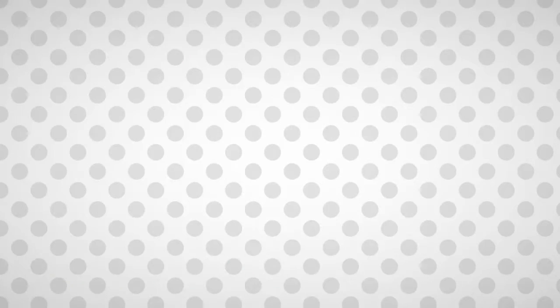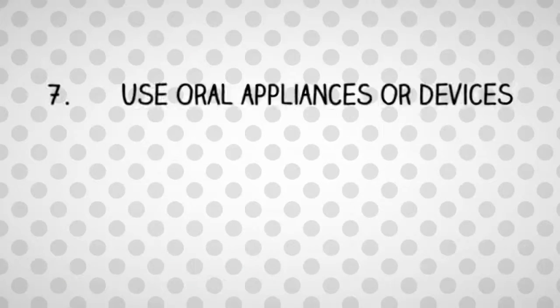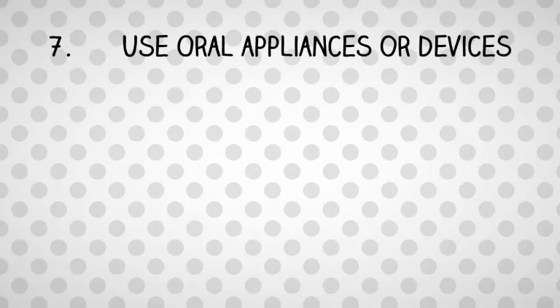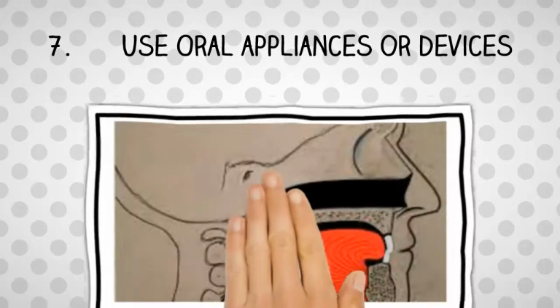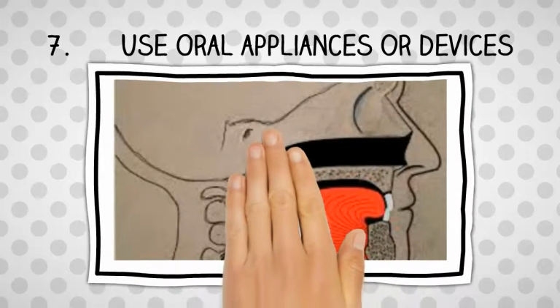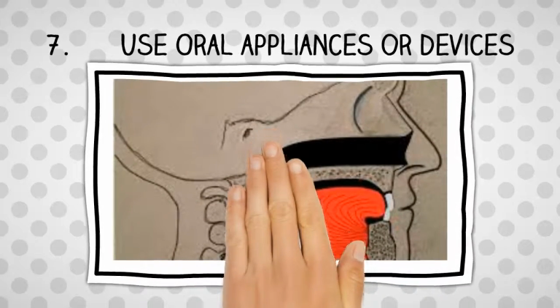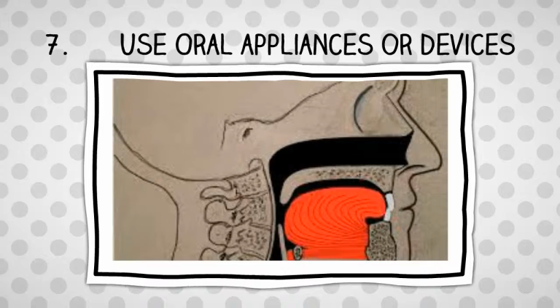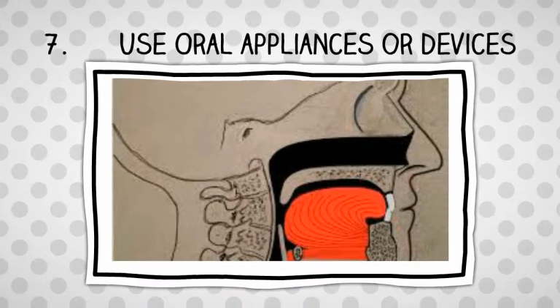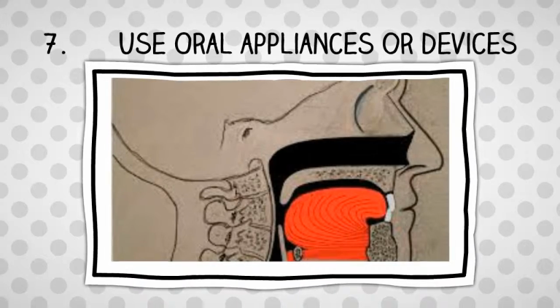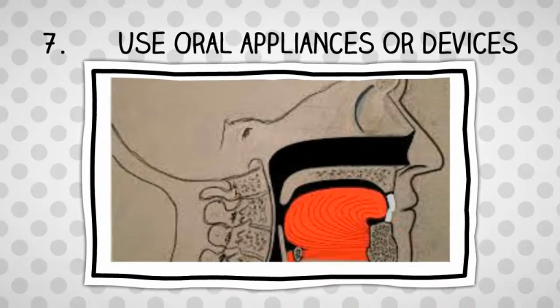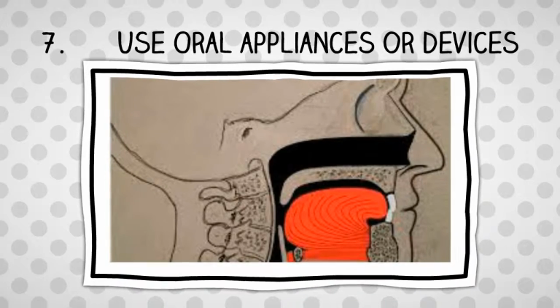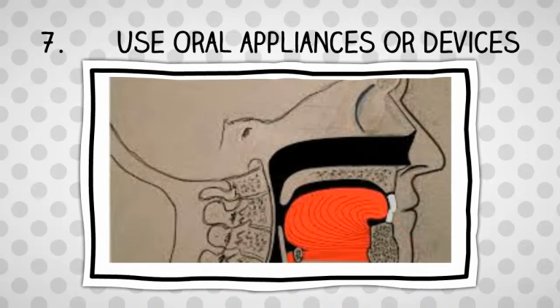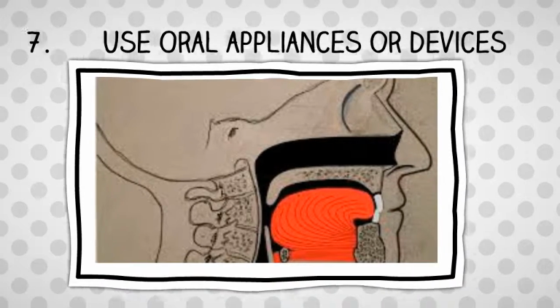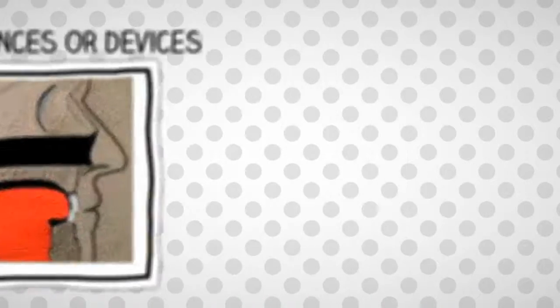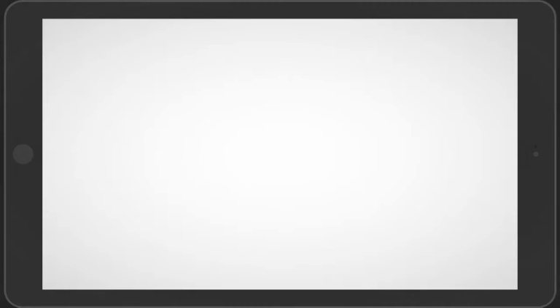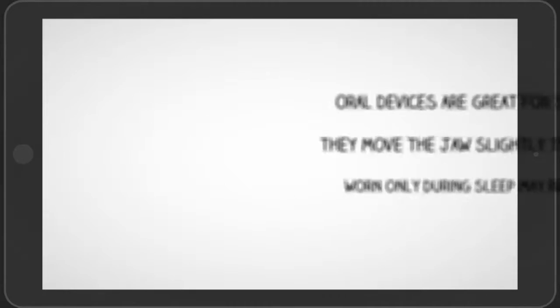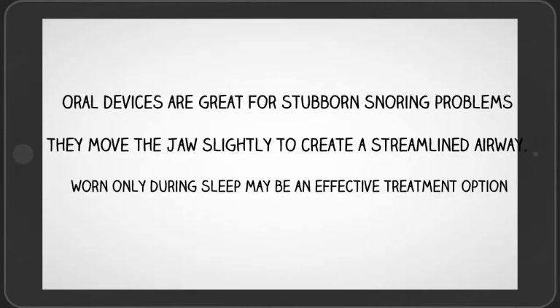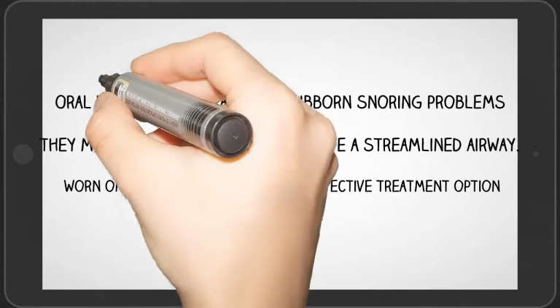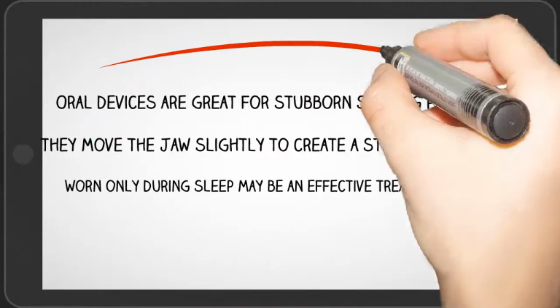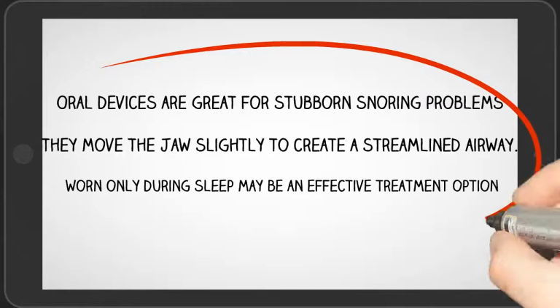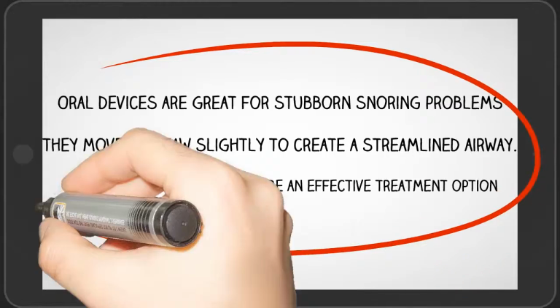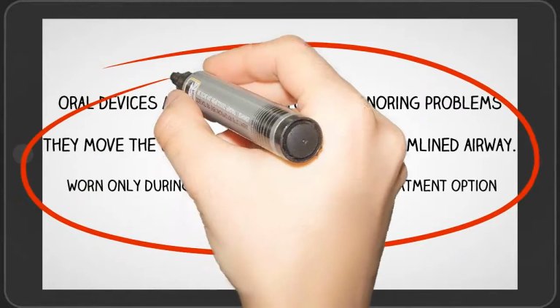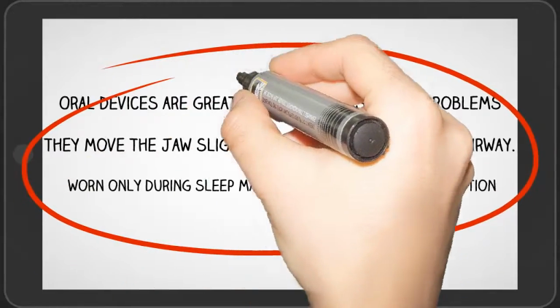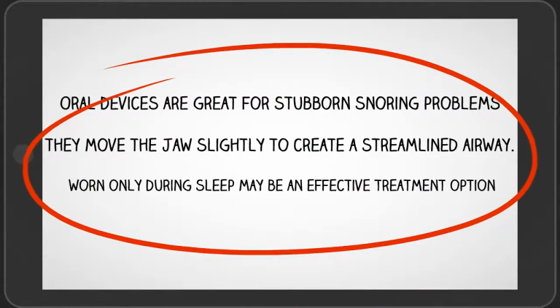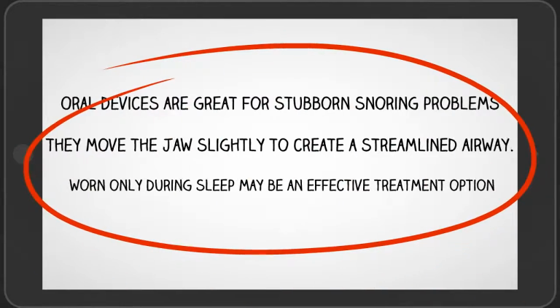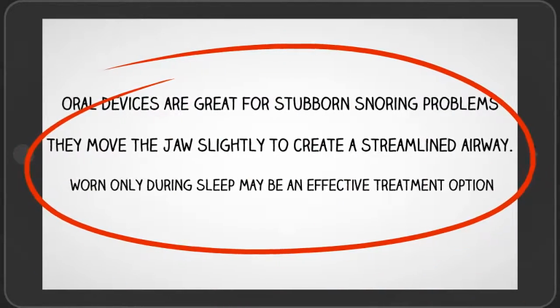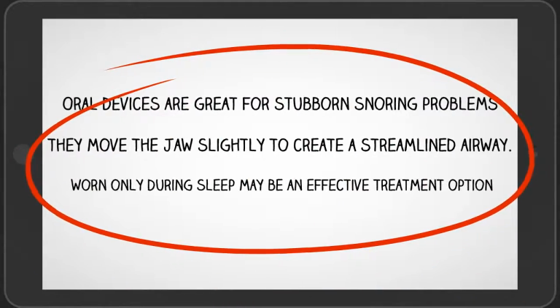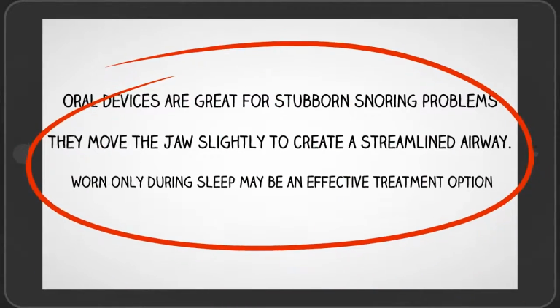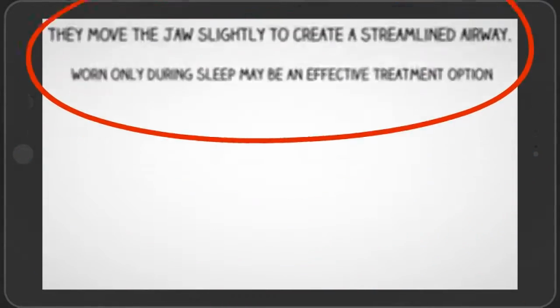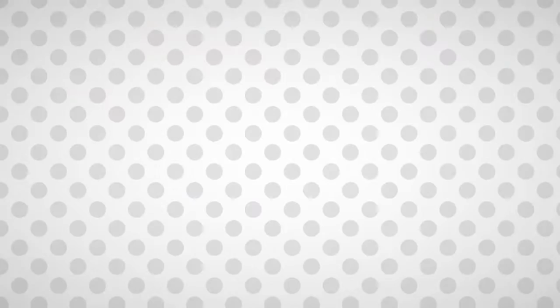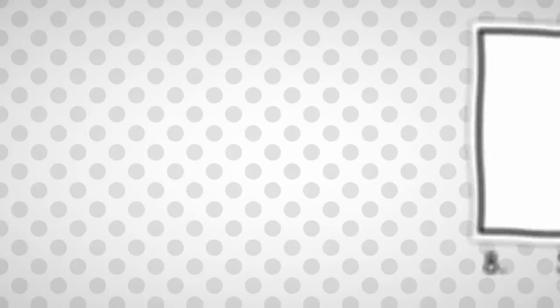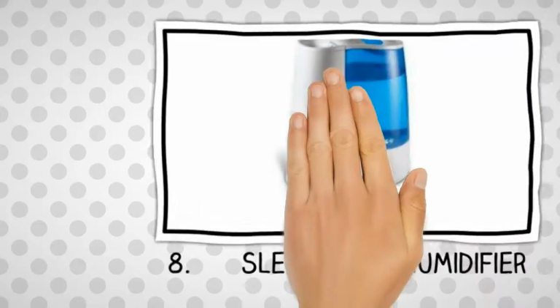Number 7: Use oral appliances or devices. Oral devices are great for stubborn snoring problems because they move the jaw slightly to create a streamlined airway.